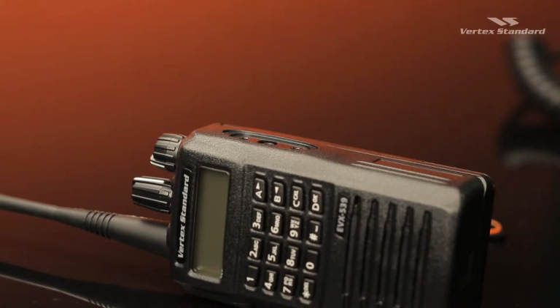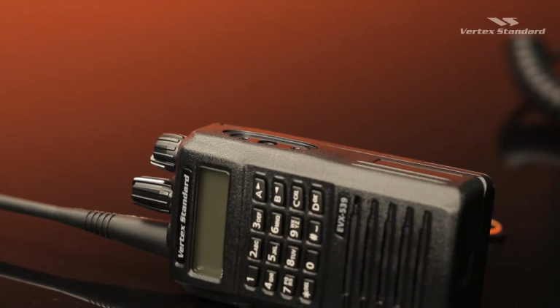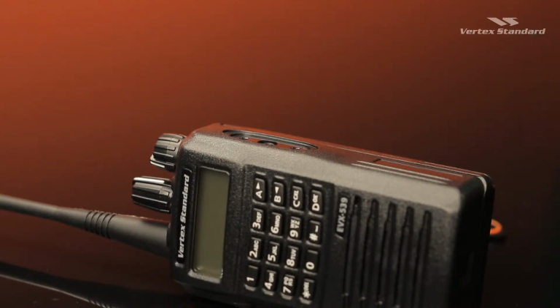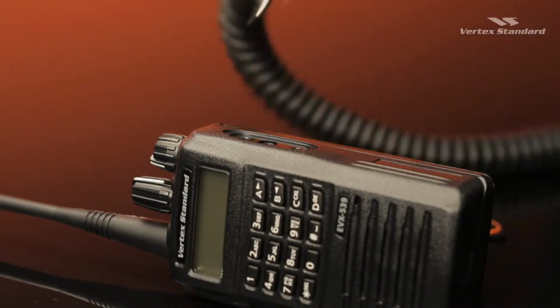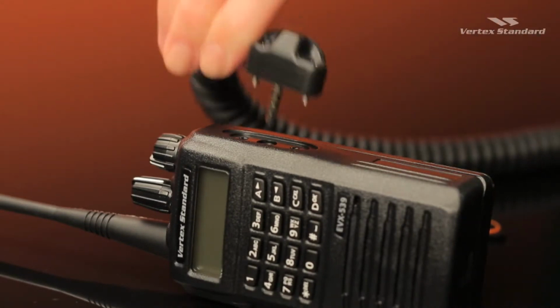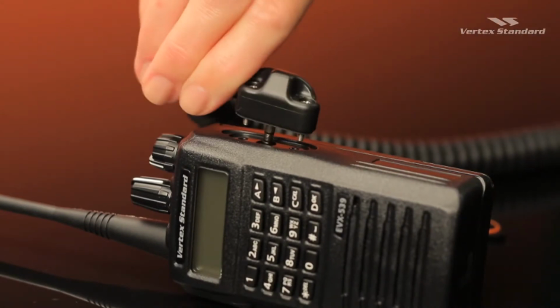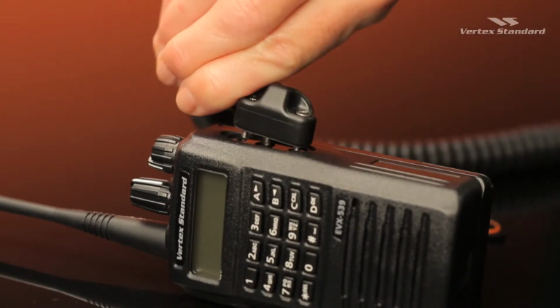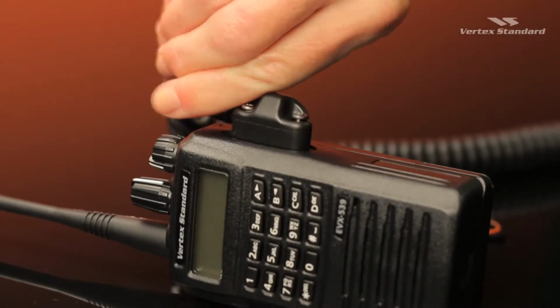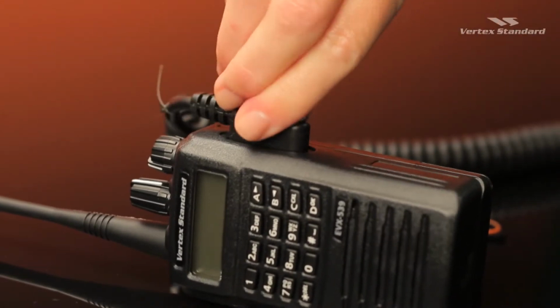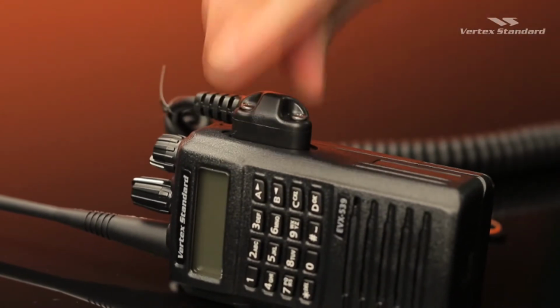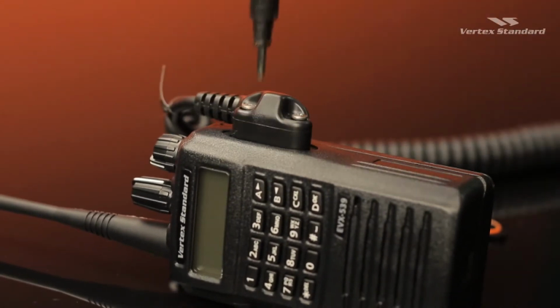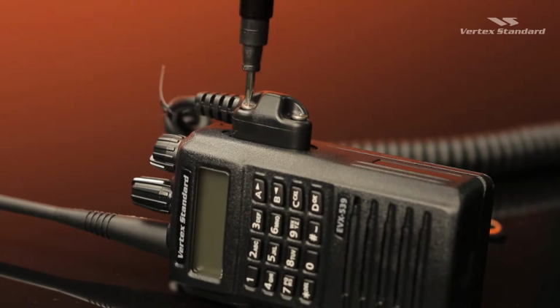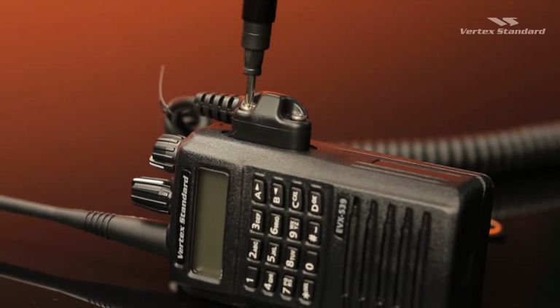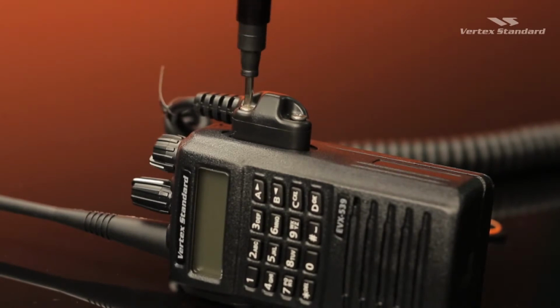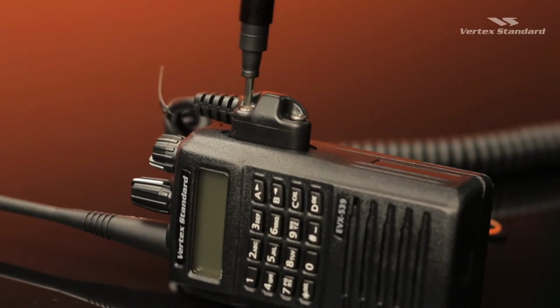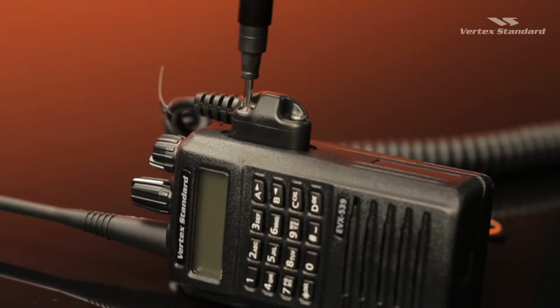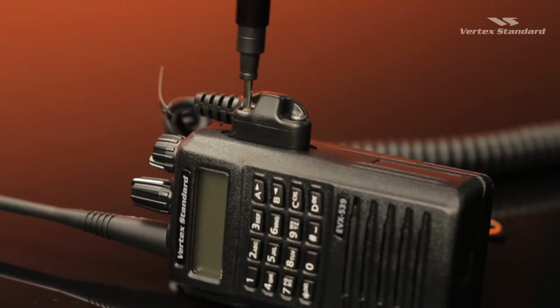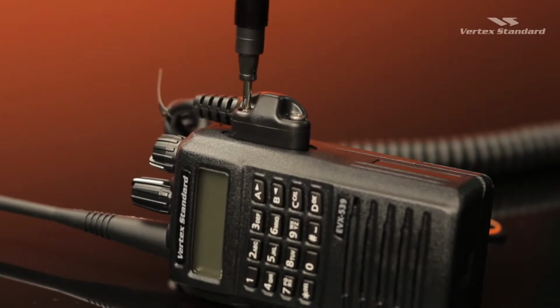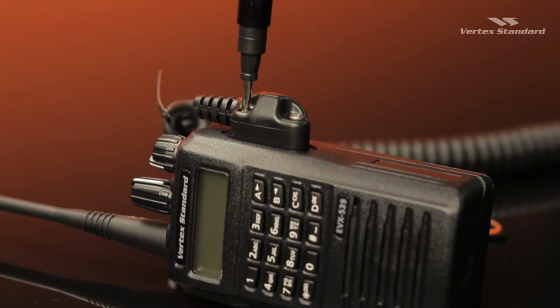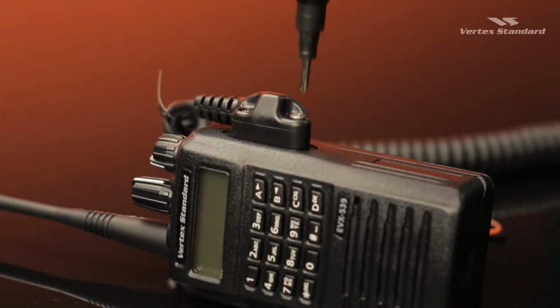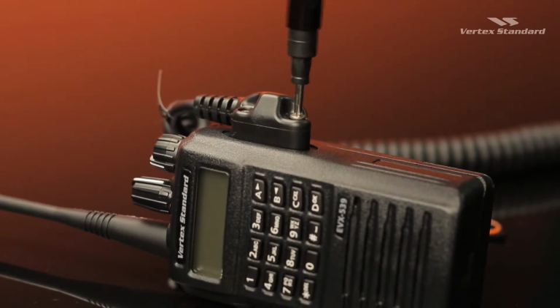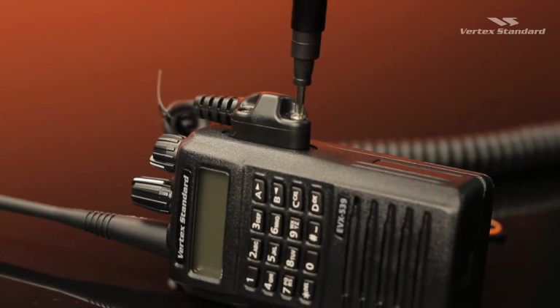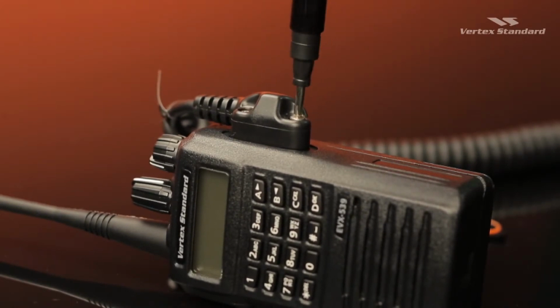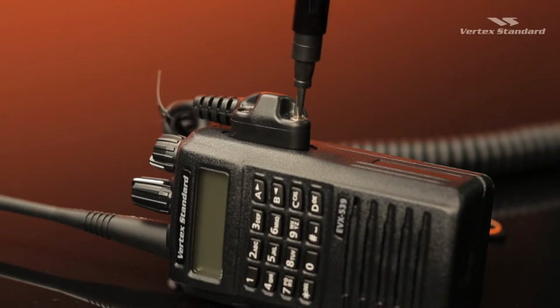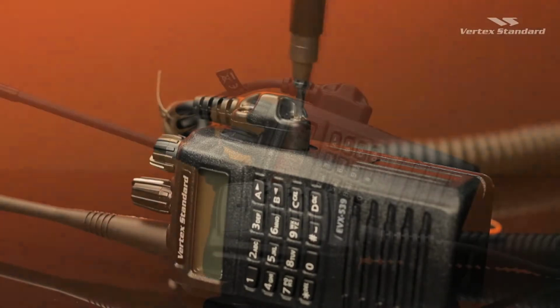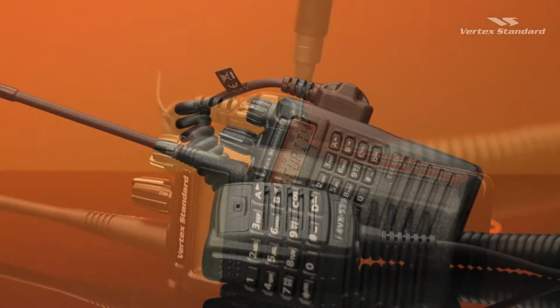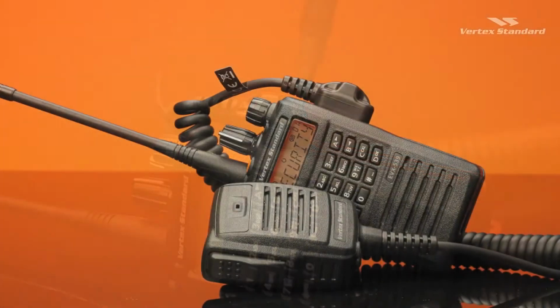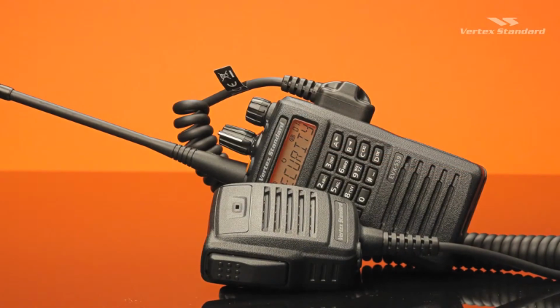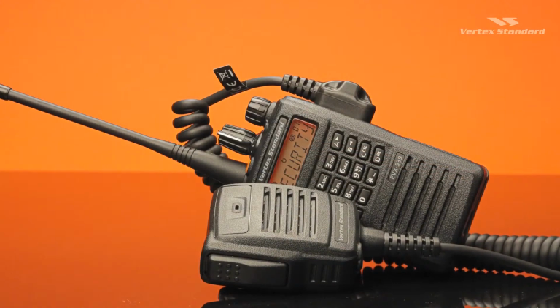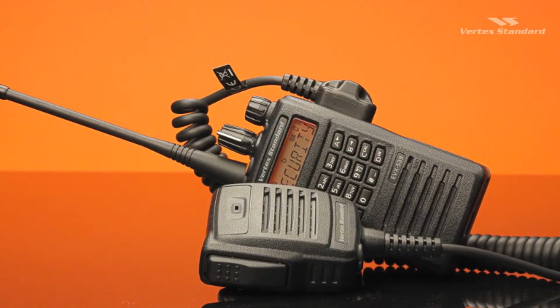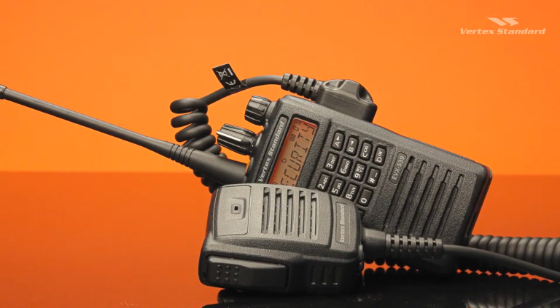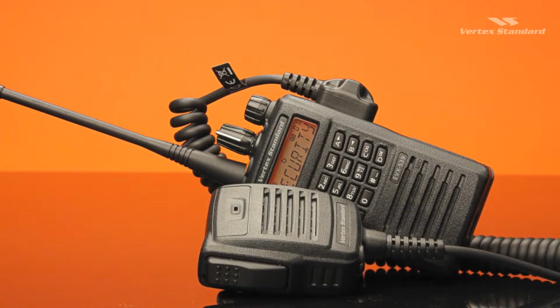An approved accessory connector, such as this Vertex Standard IP57 speaker microphone, is constructed with a proper seal to withstand submersion. Use only the screws supplied with the accessory for a correct fit.